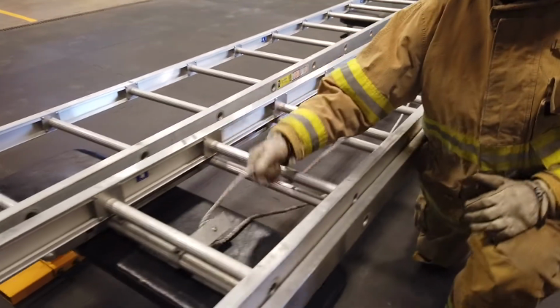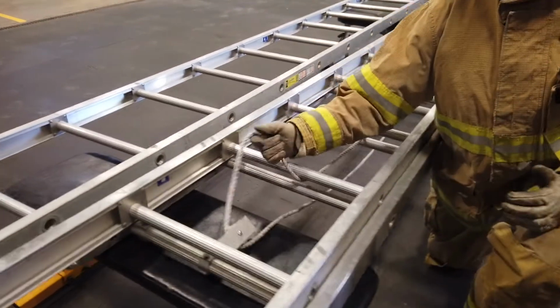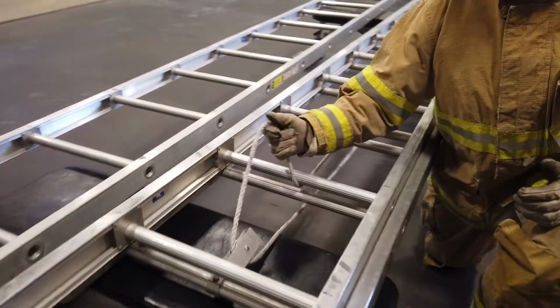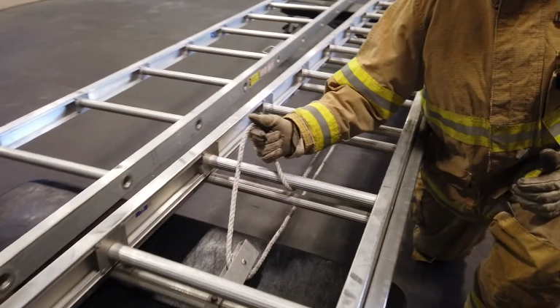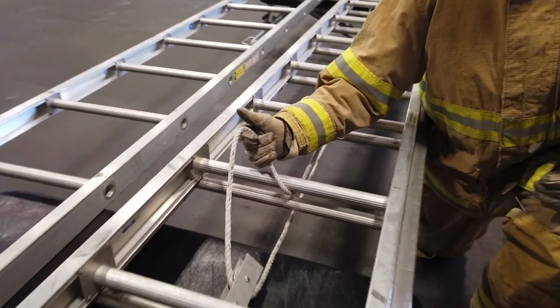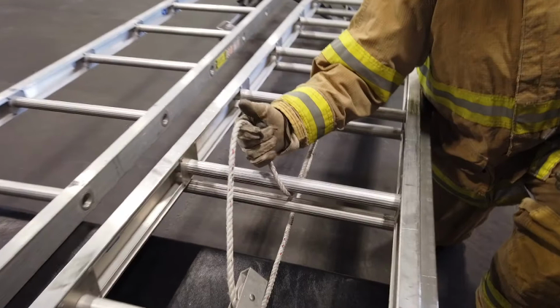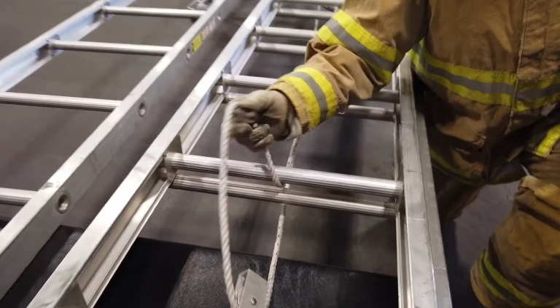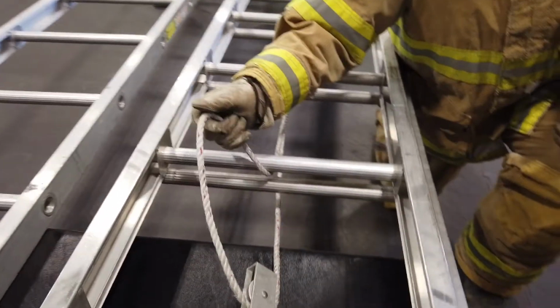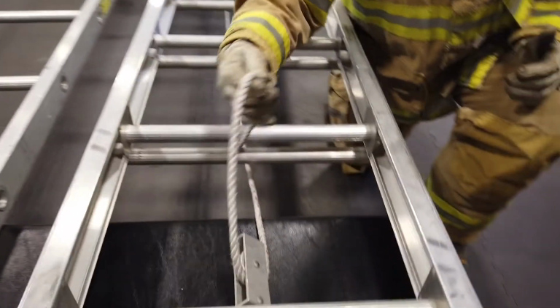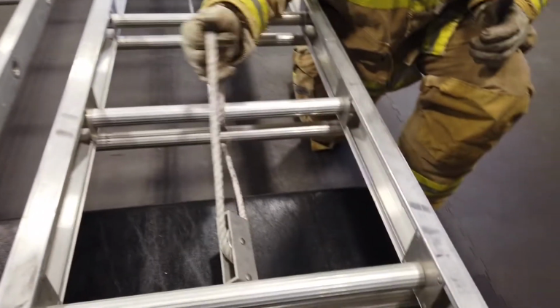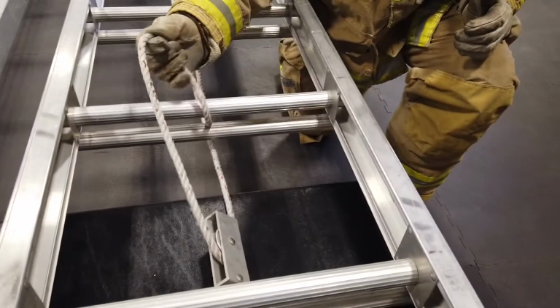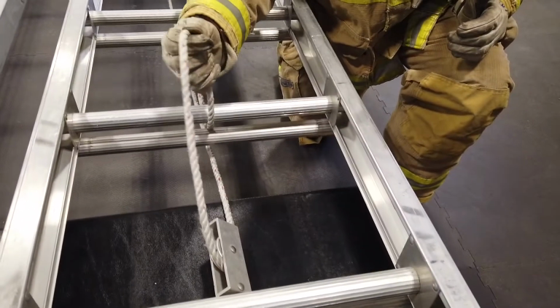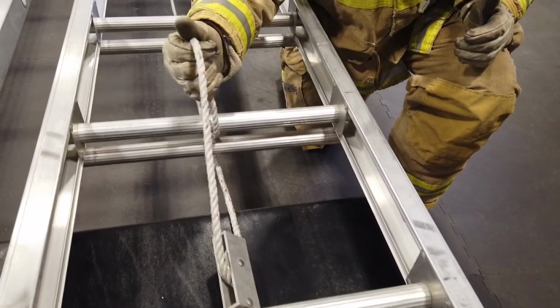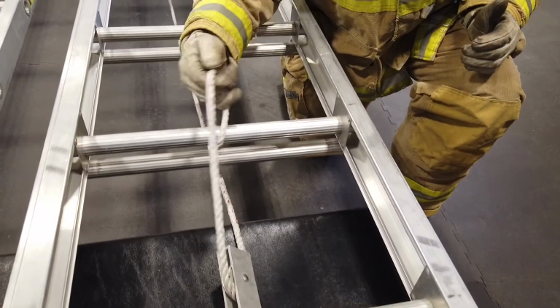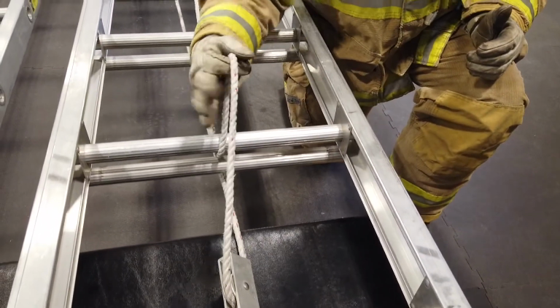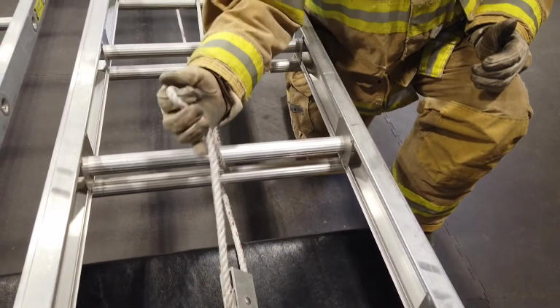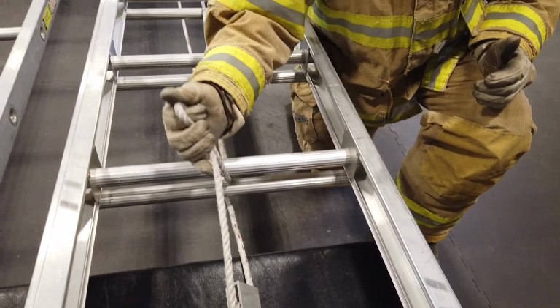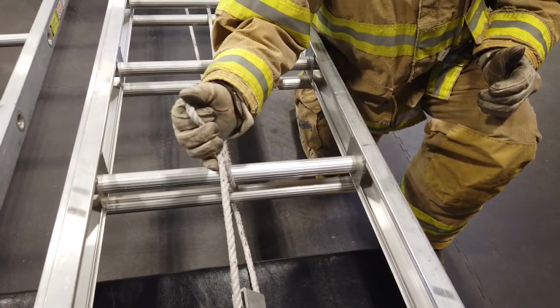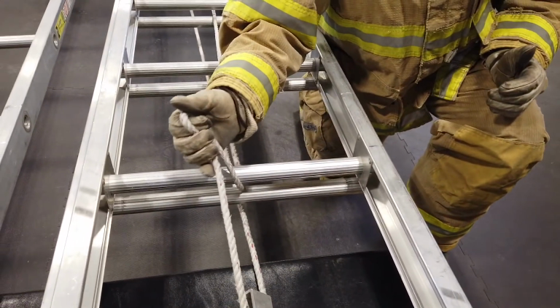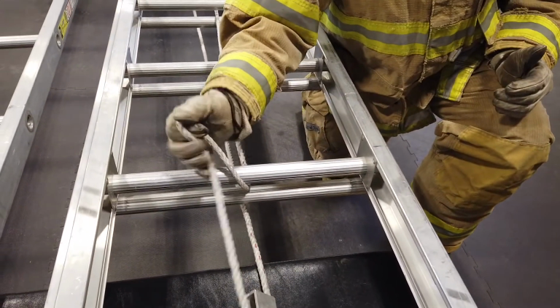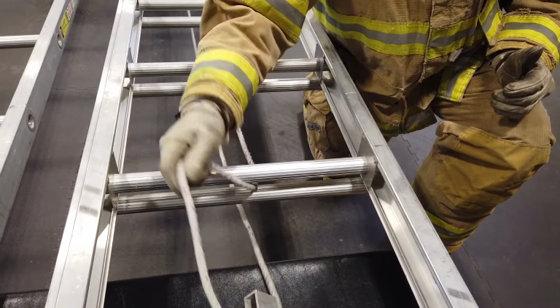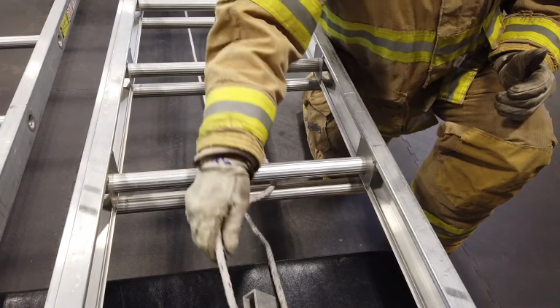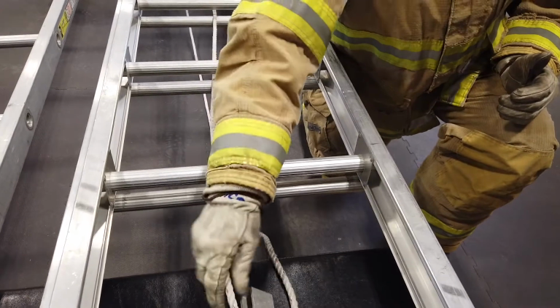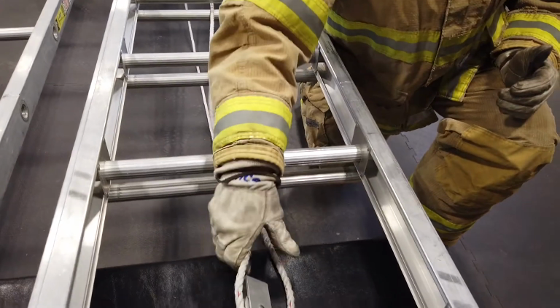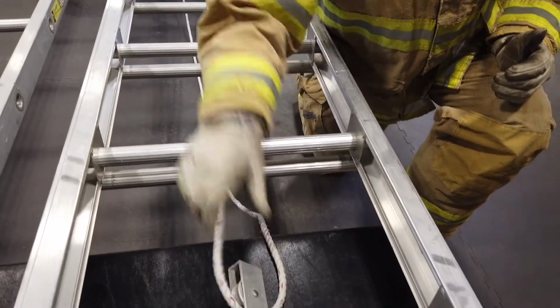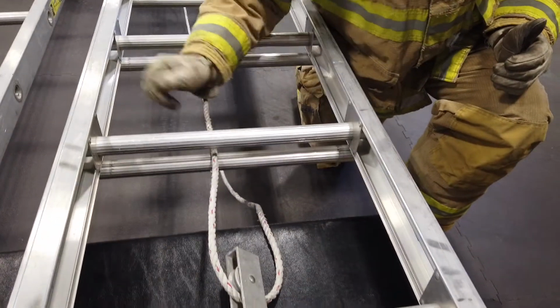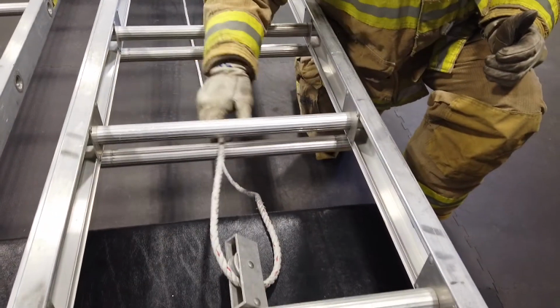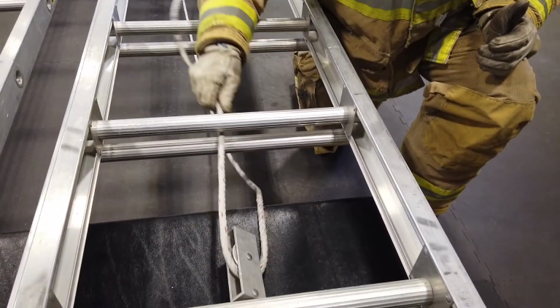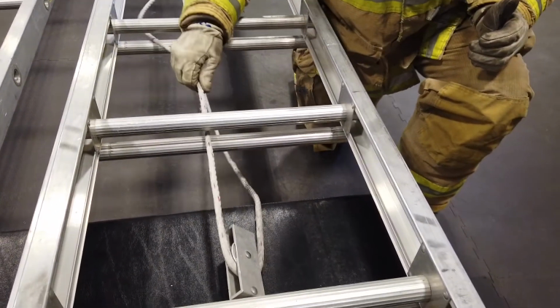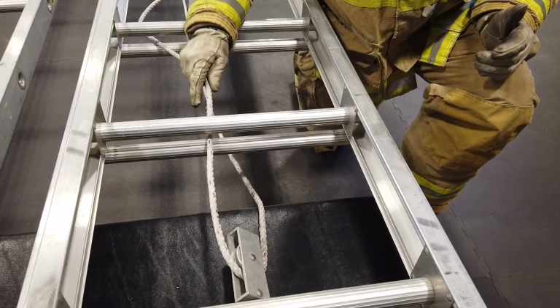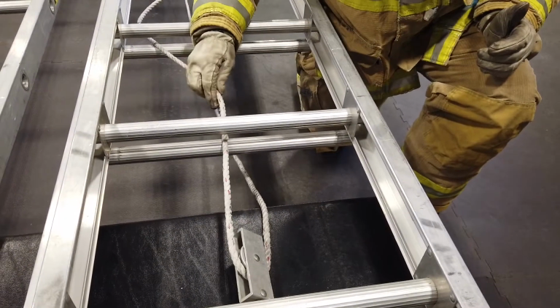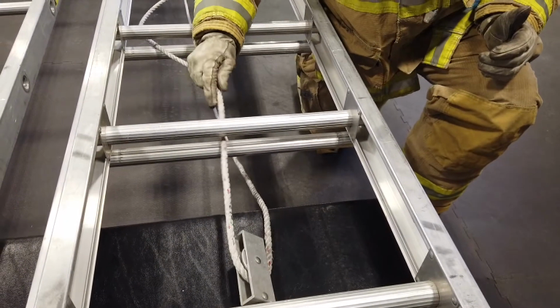We also want to inspect our halyard. We're looking for fraying, any kind of burn damage, and we want to make sure it has not been exposed to any type of harsh chemical.